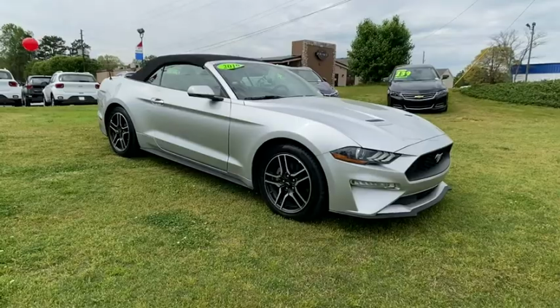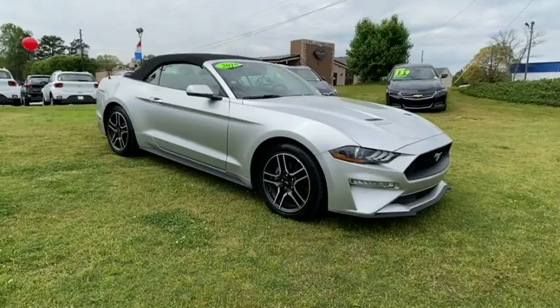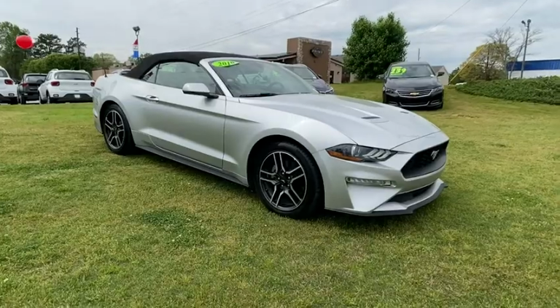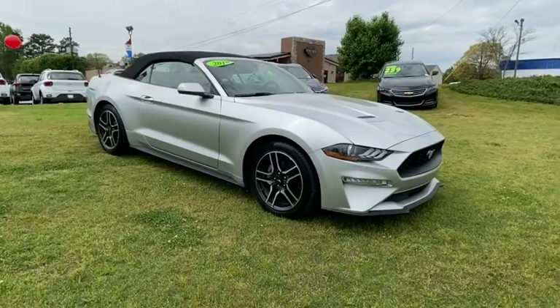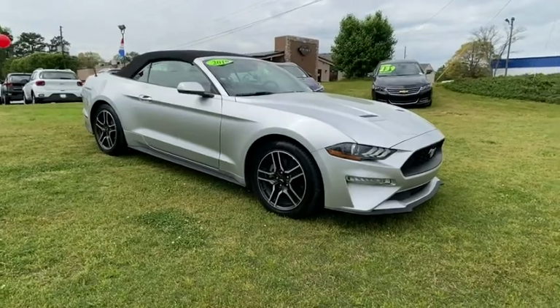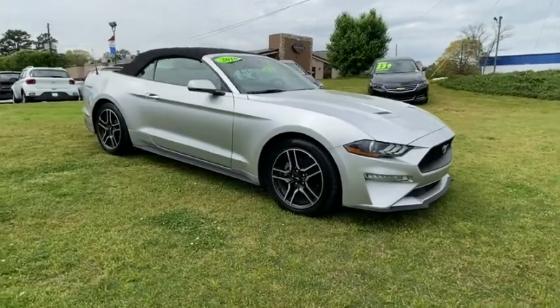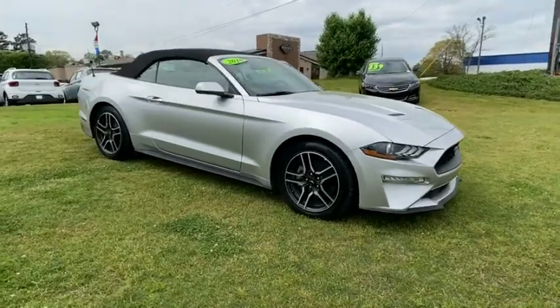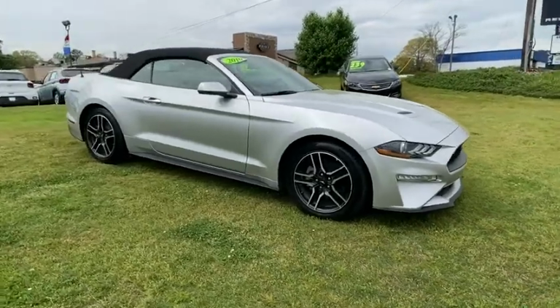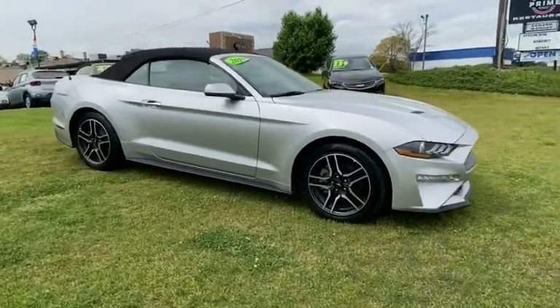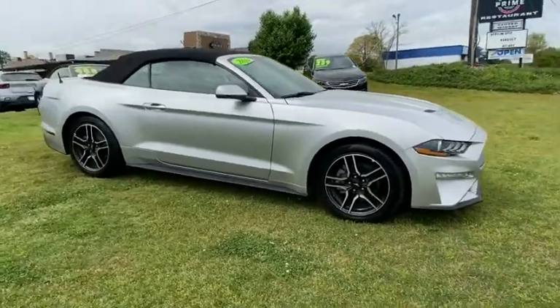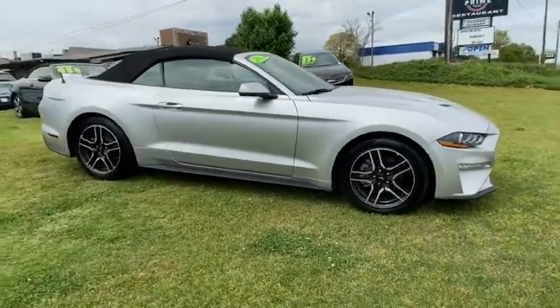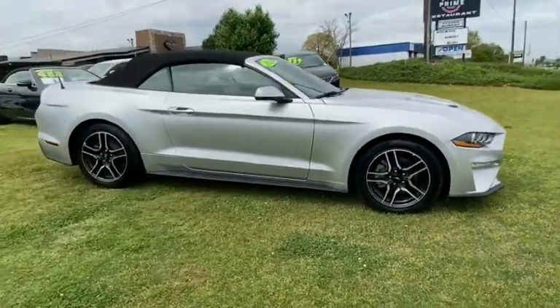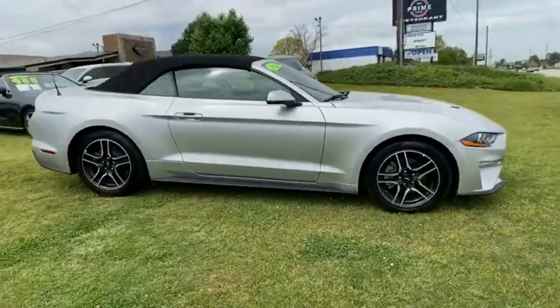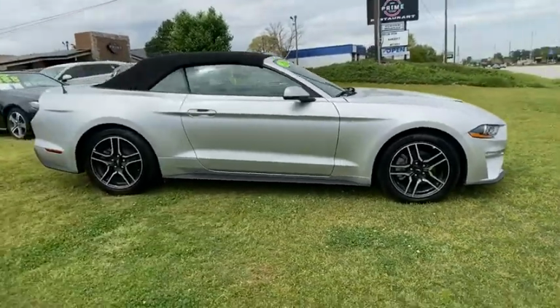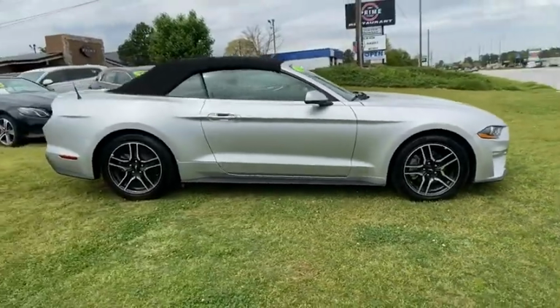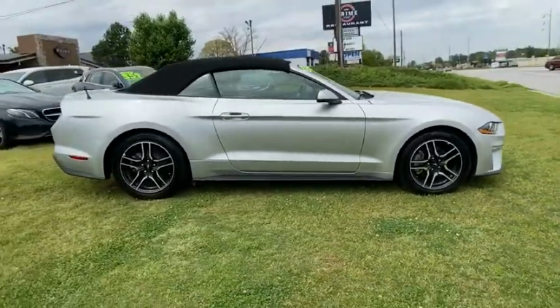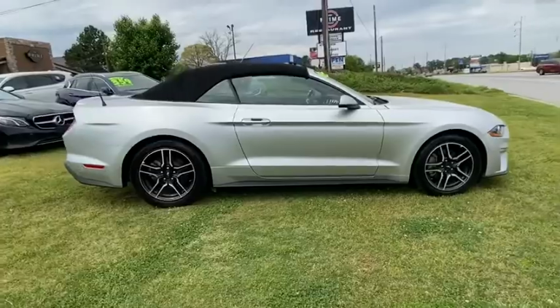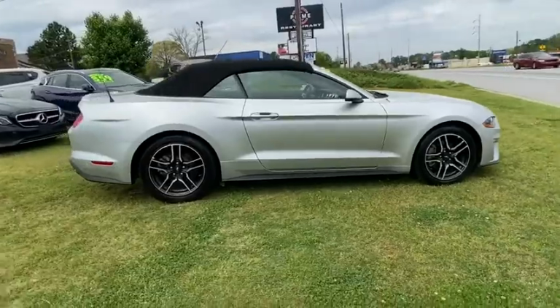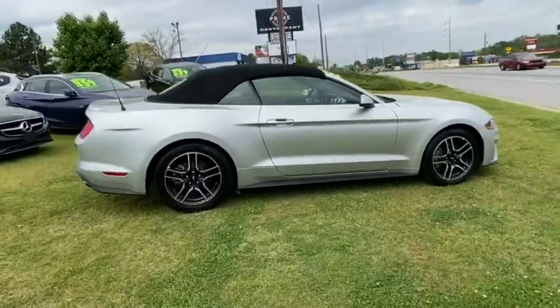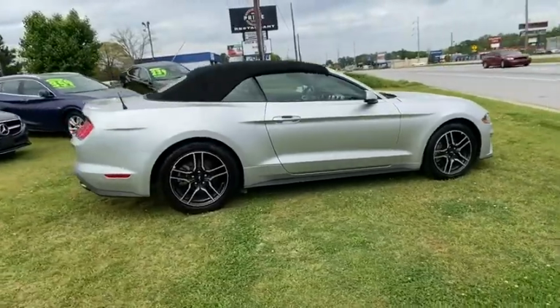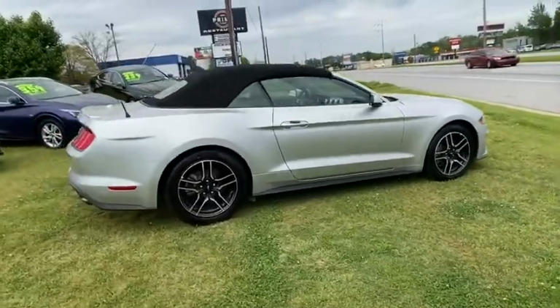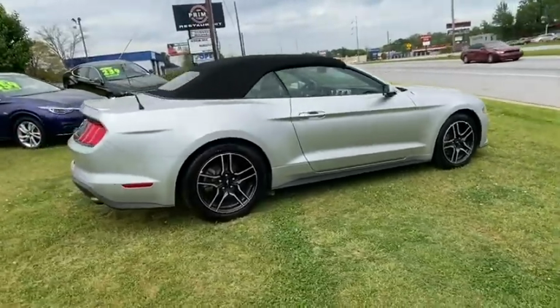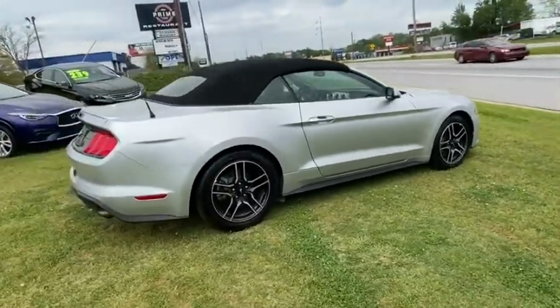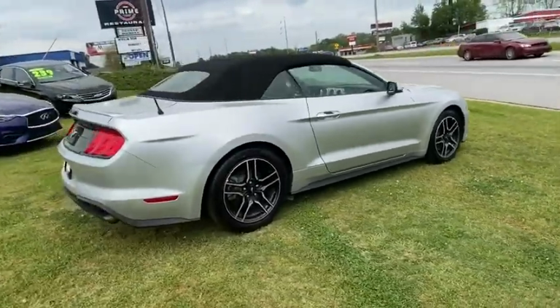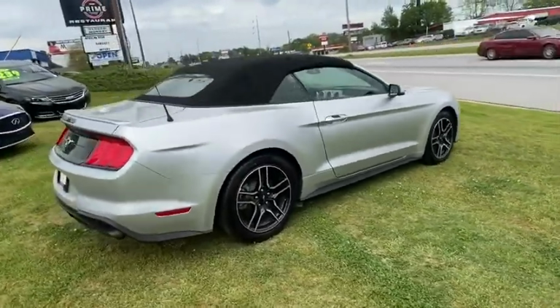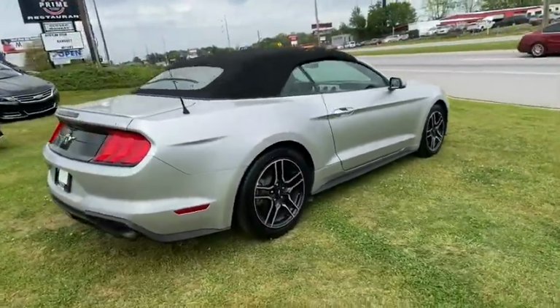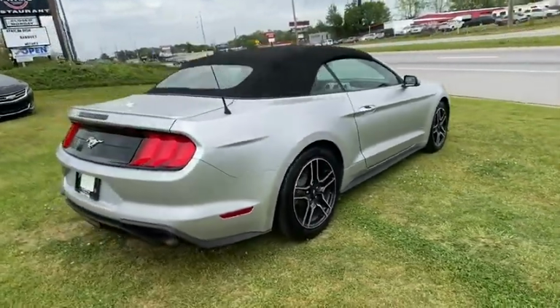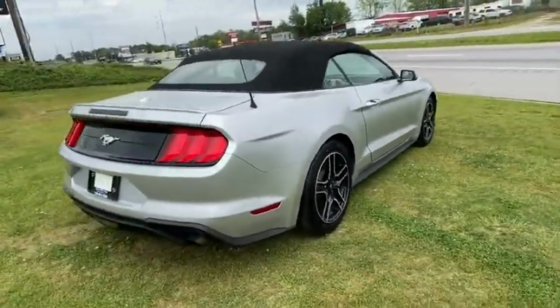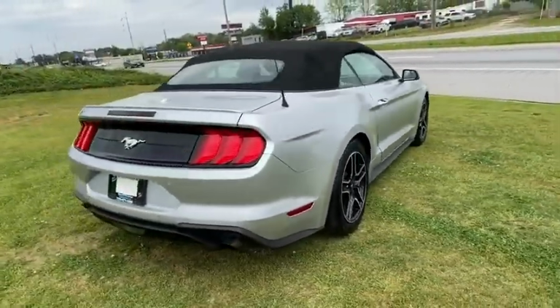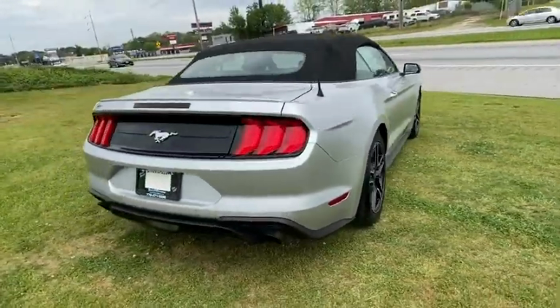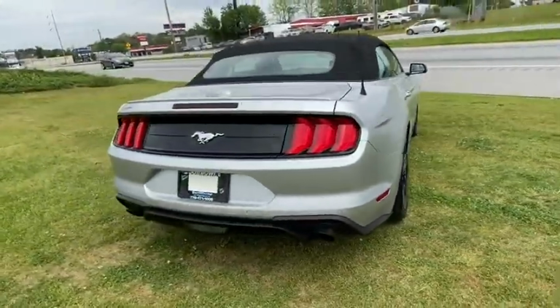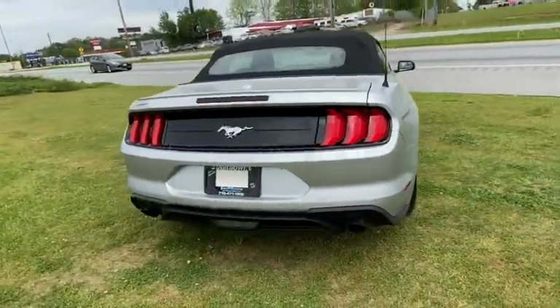Take a ride in the 2019 Ford Mustang. The Mustang is race-worthy and ready for the track. This vehicle has less than 55,000 miles.